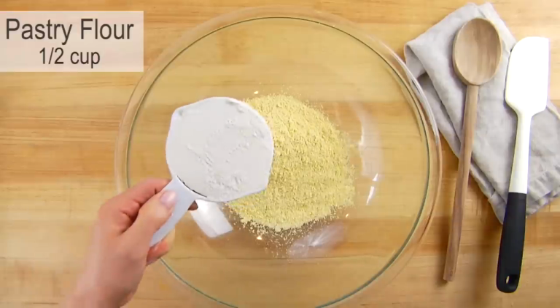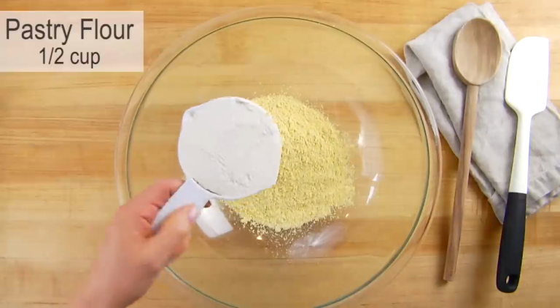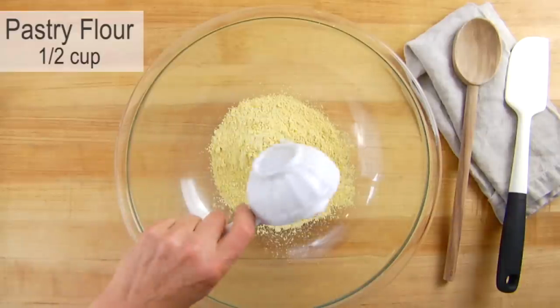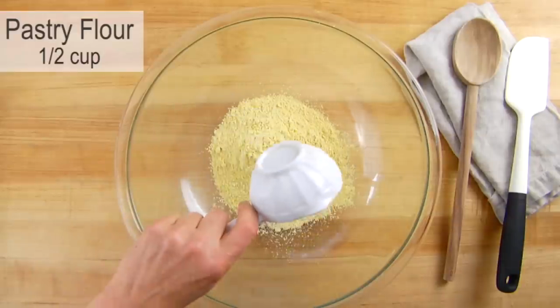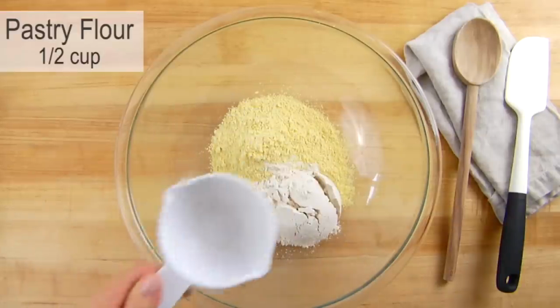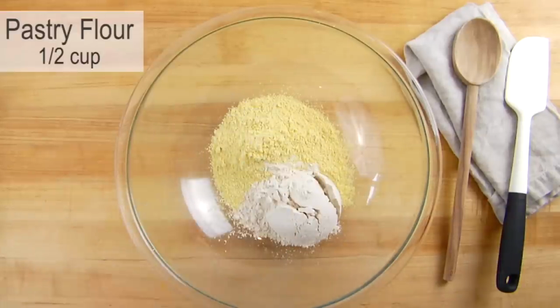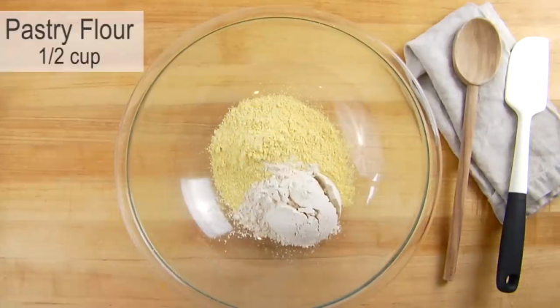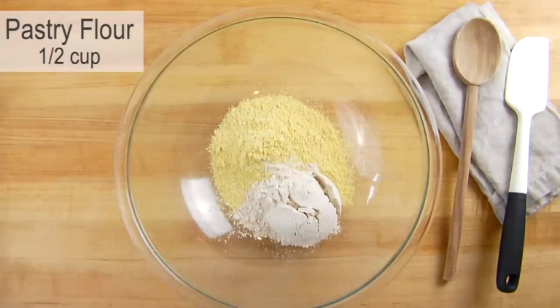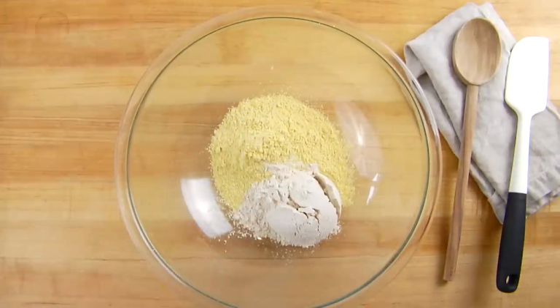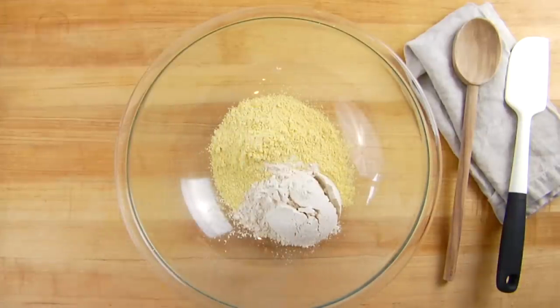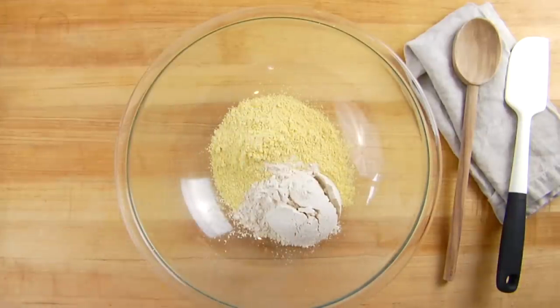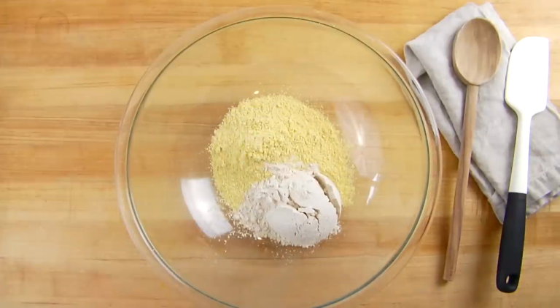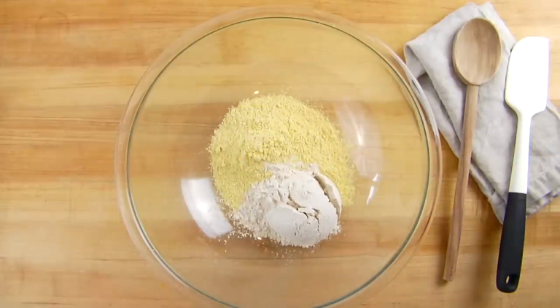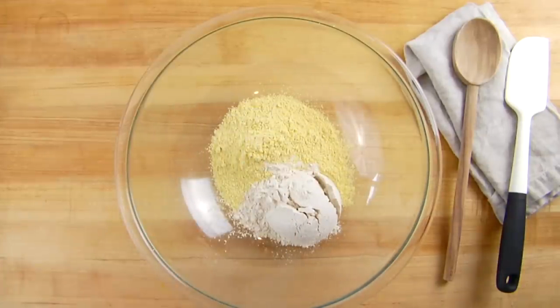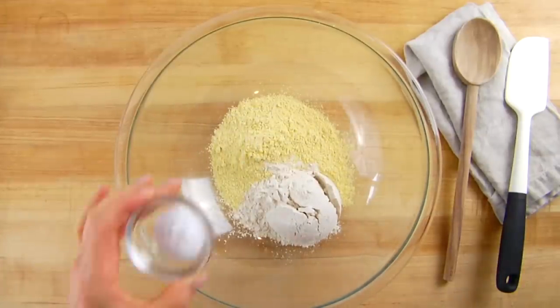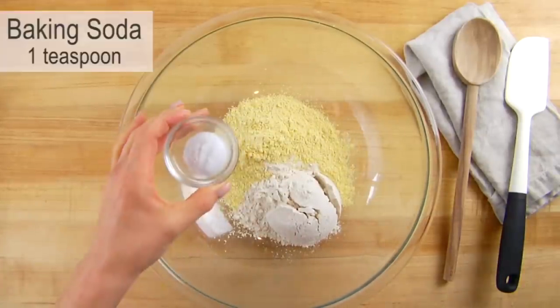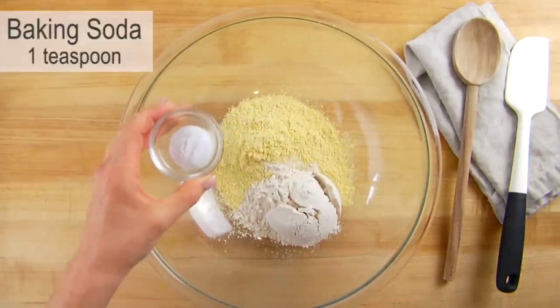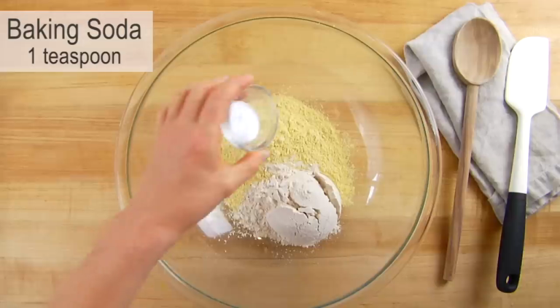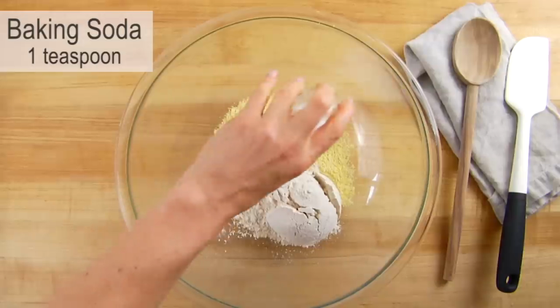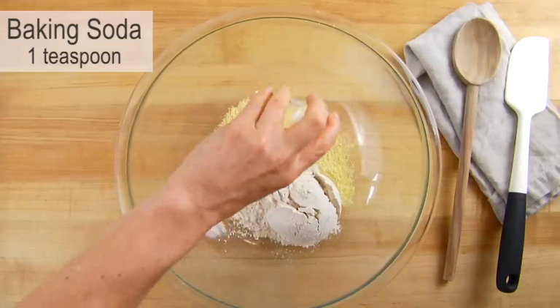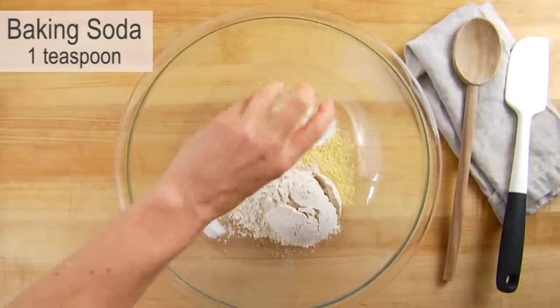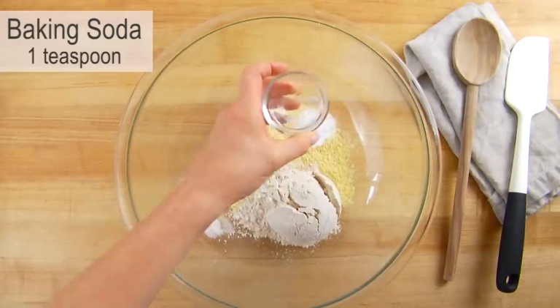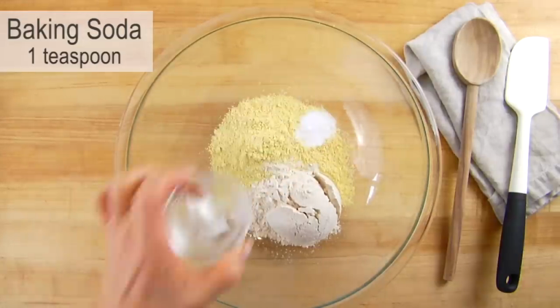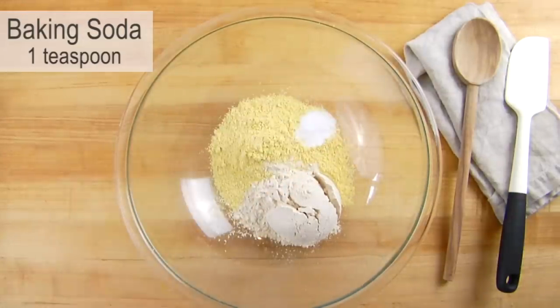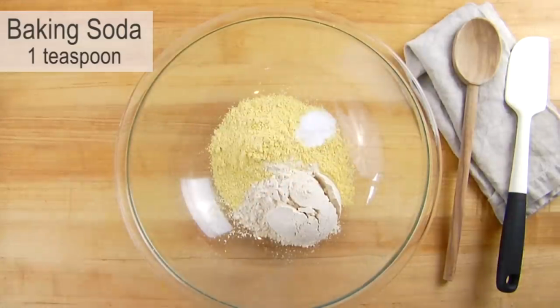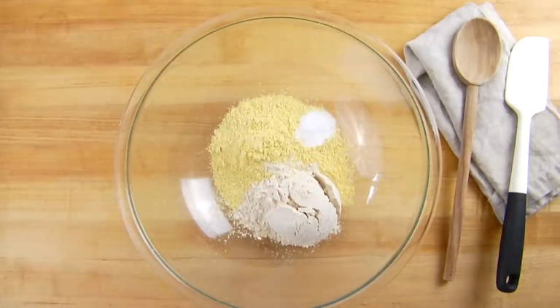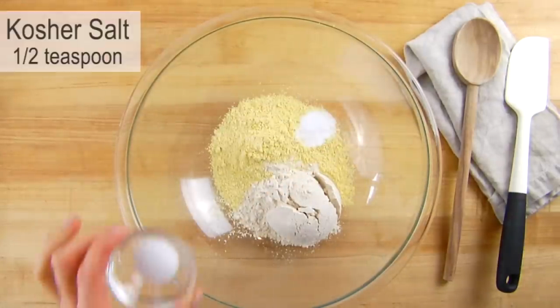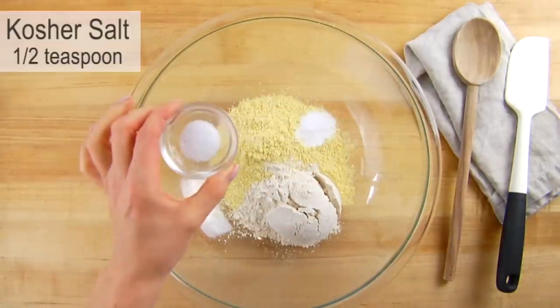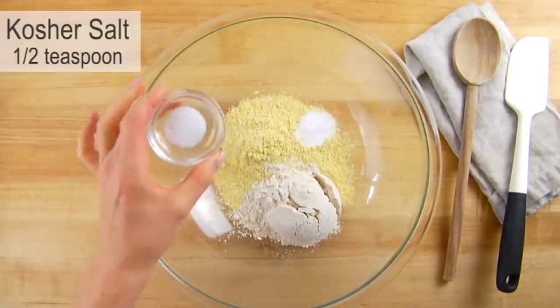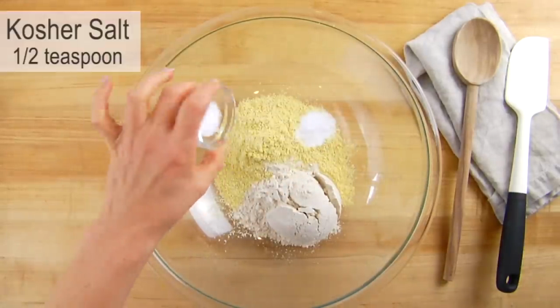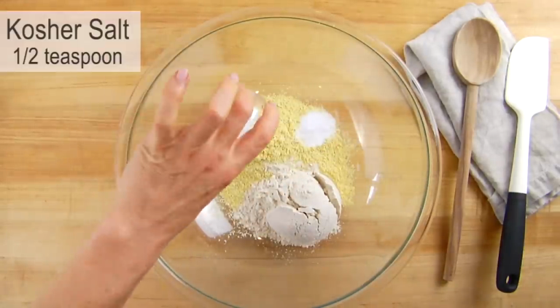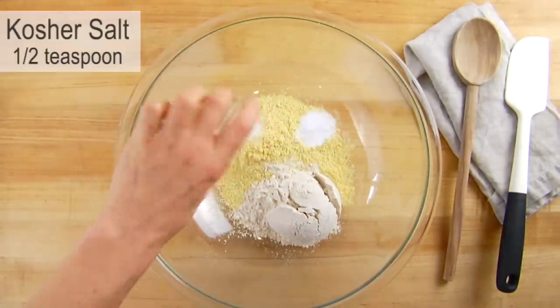Then I have a half a cup of whole wheat pastry flour, which is a little bit finer than regular whole wheat flour so it keeps the bread nice and light. One teaspoon of baking soda and then a half a teaspoon of kosher salt.